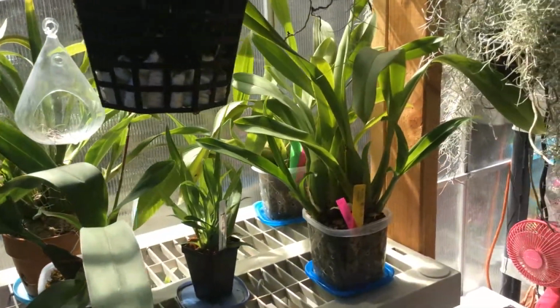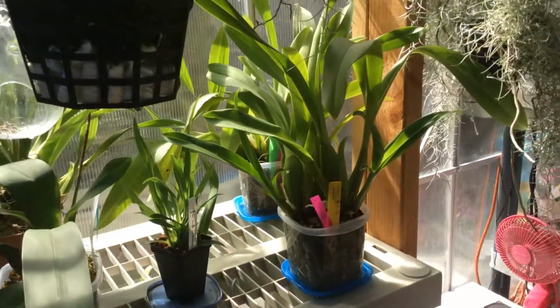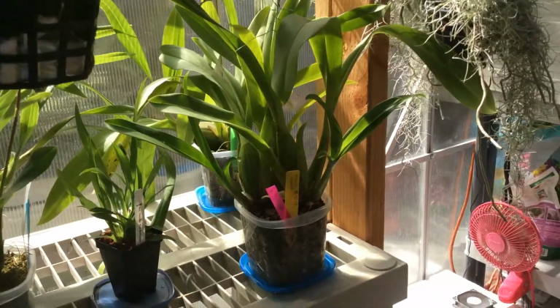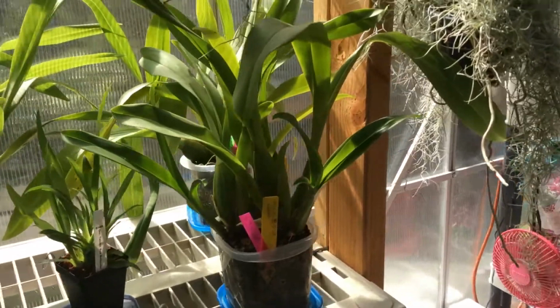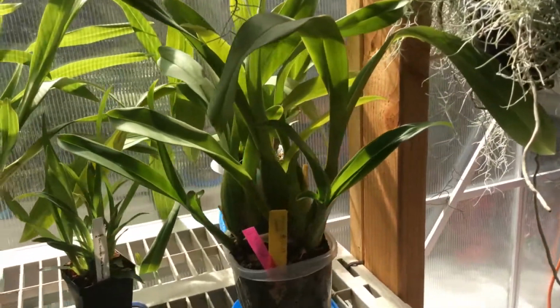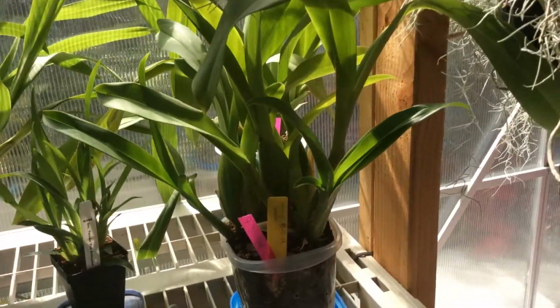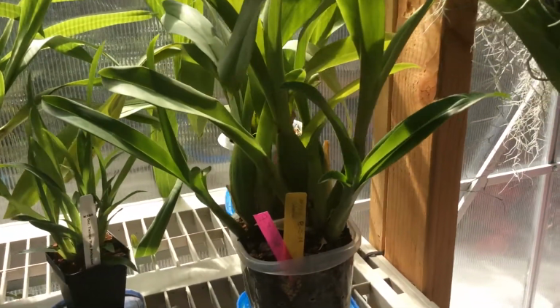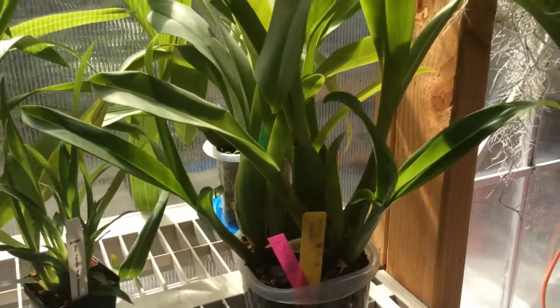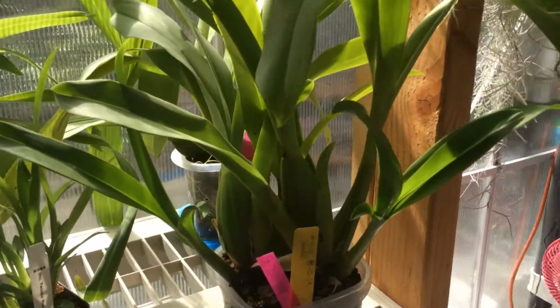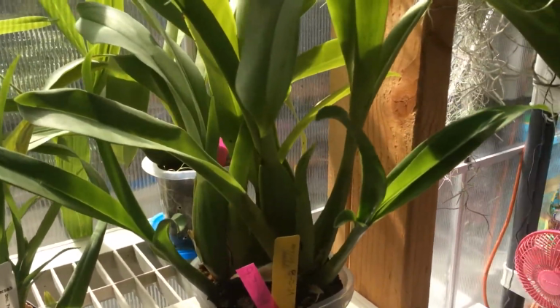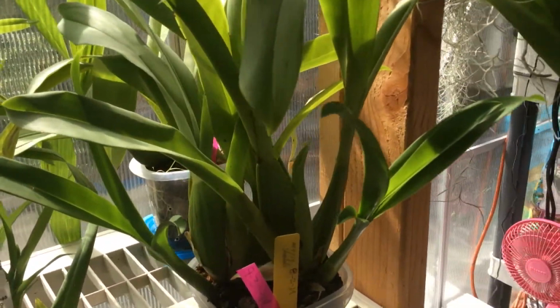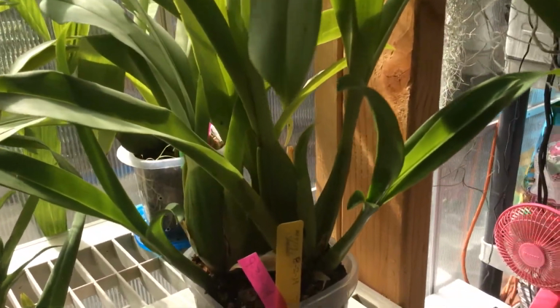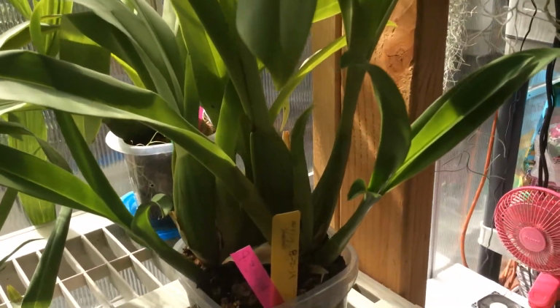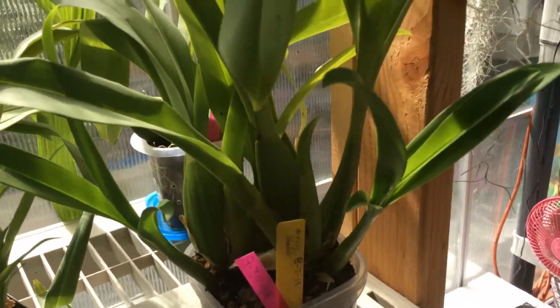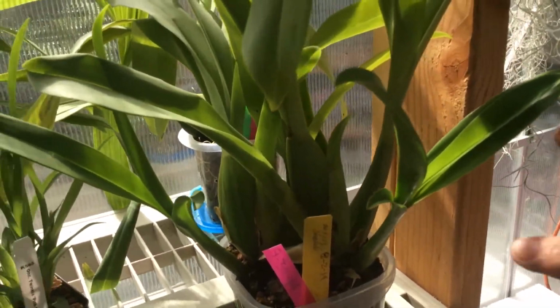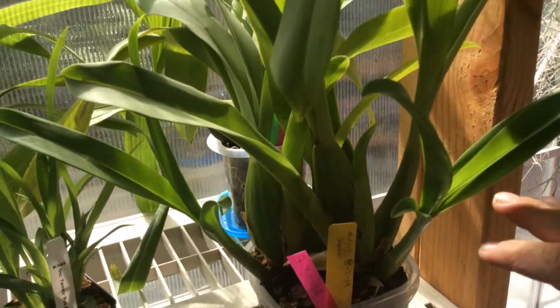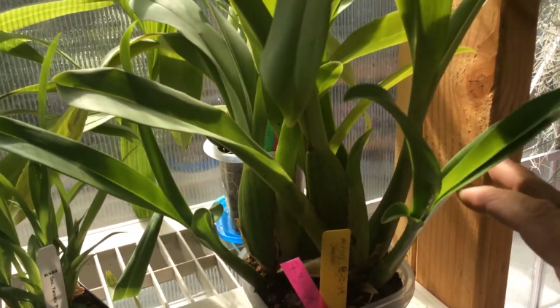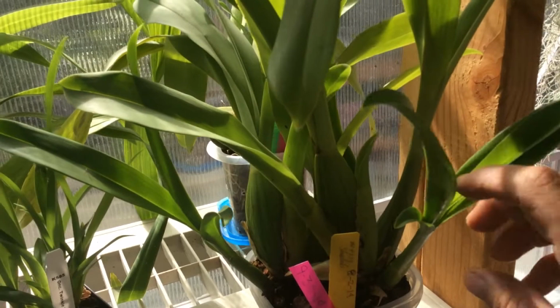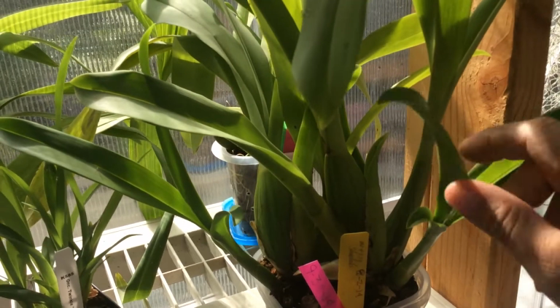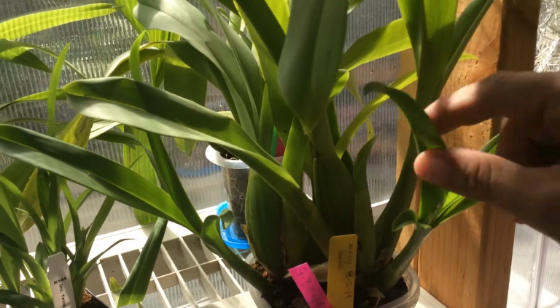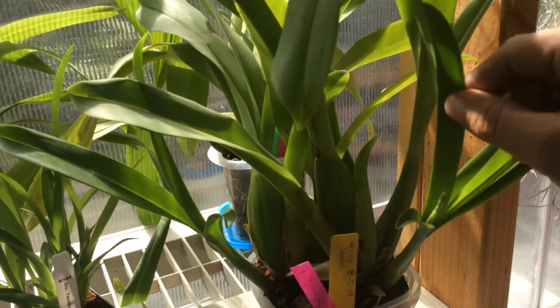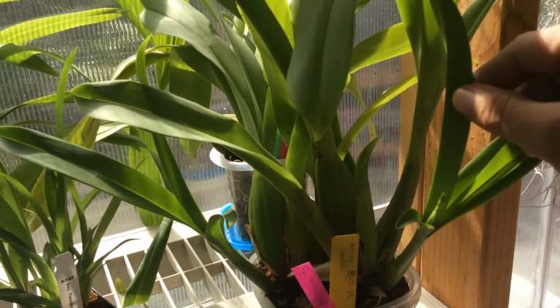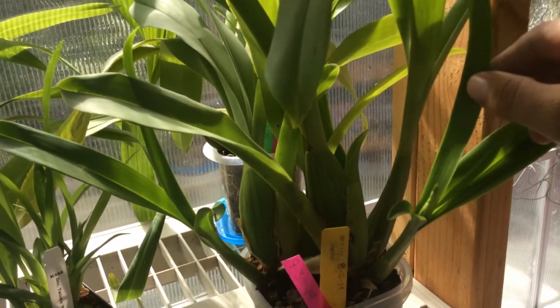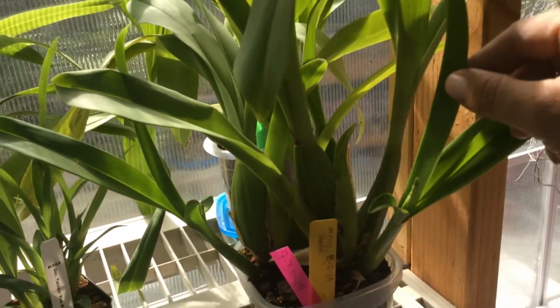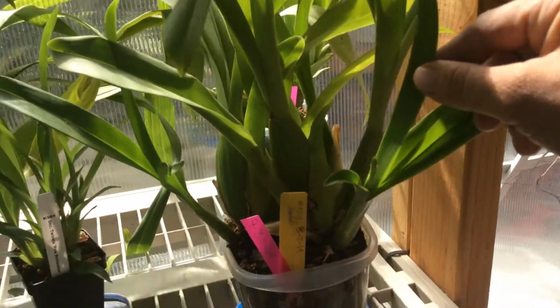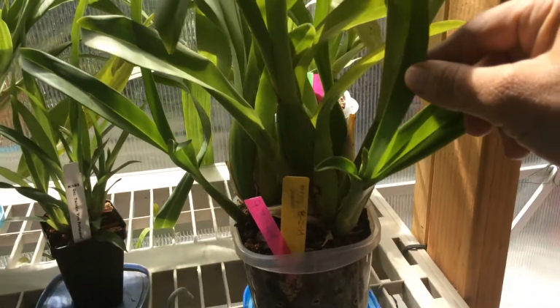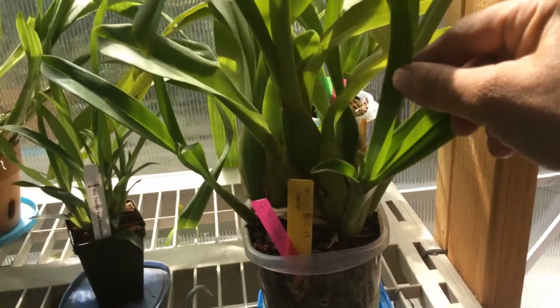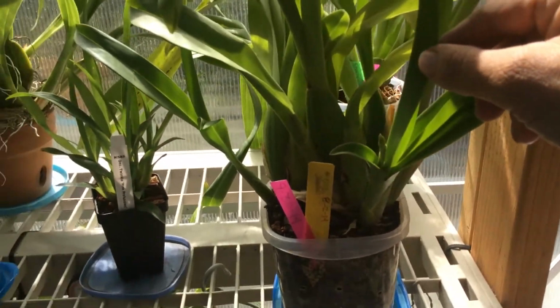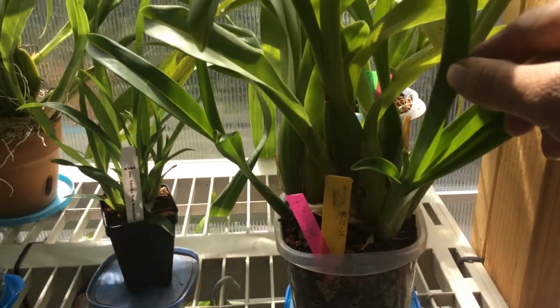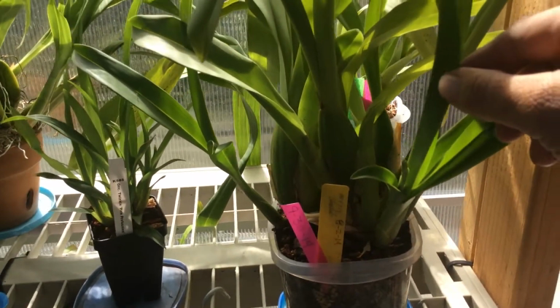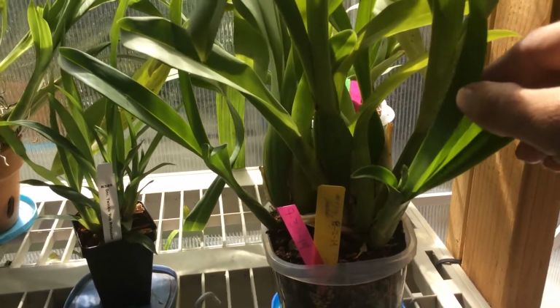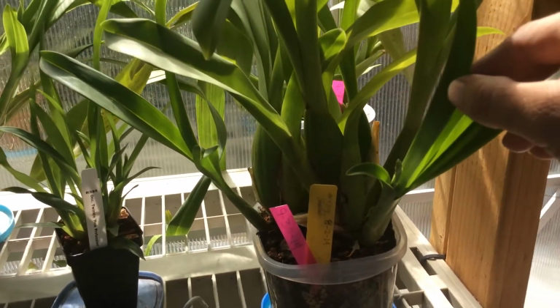Right over here, this is Miltacea shelo. It's got a bloom spike. I don't know, can you see it right there?